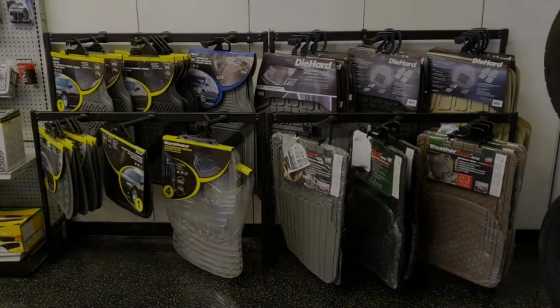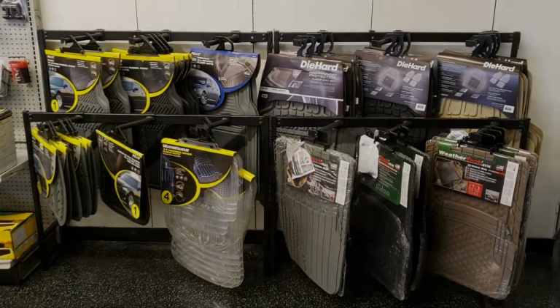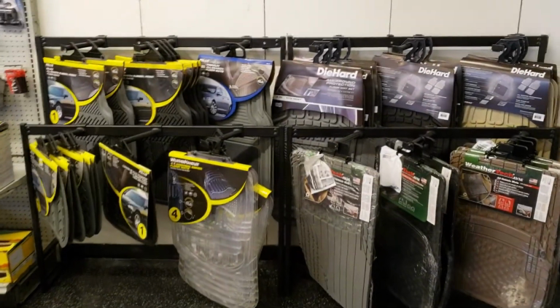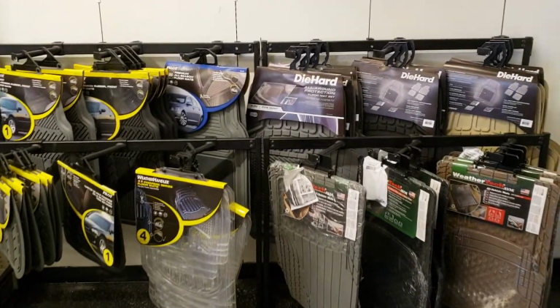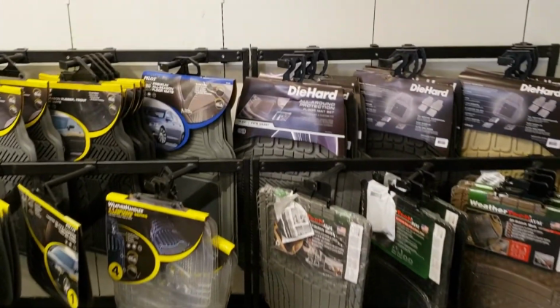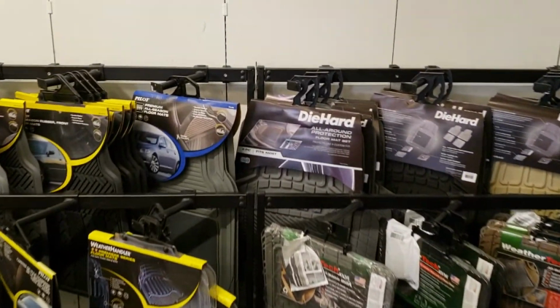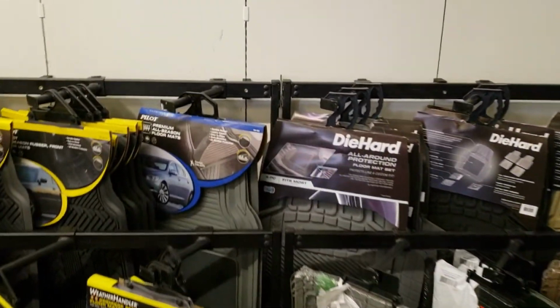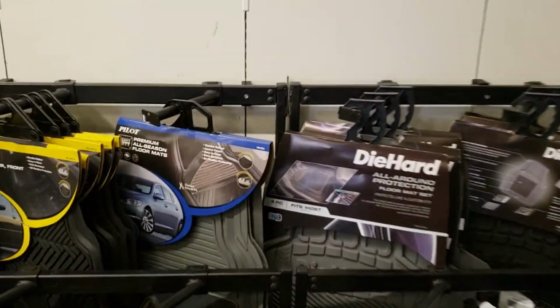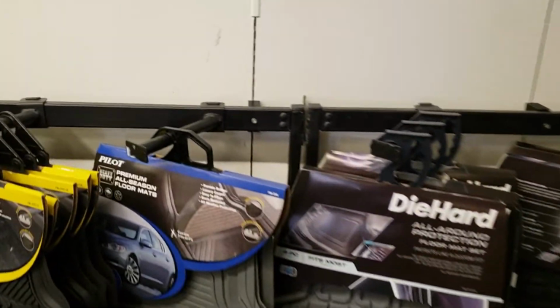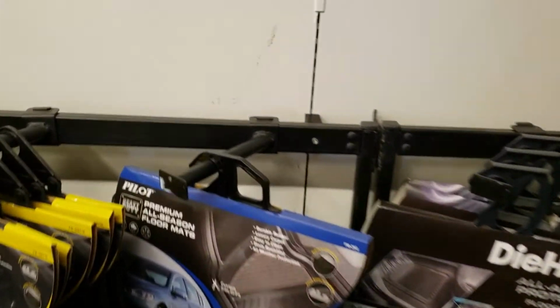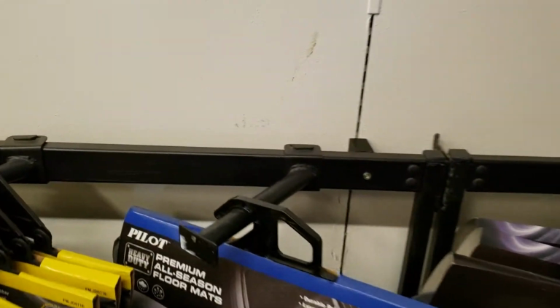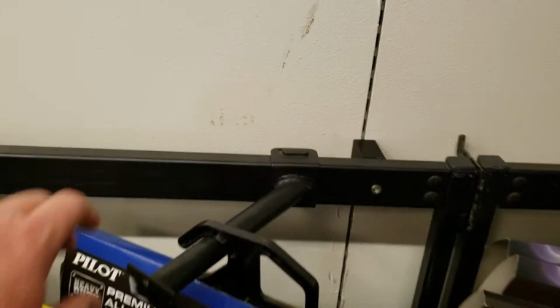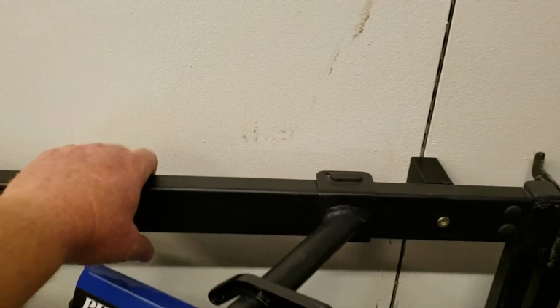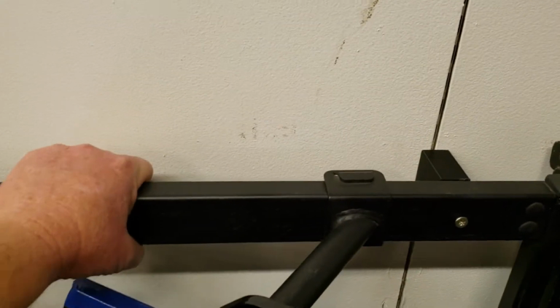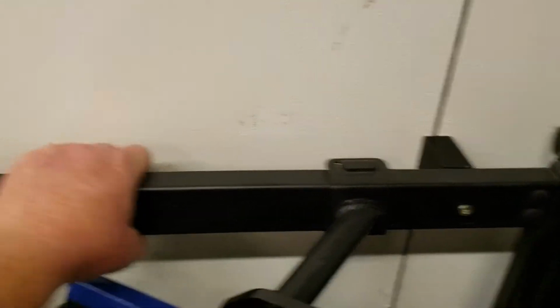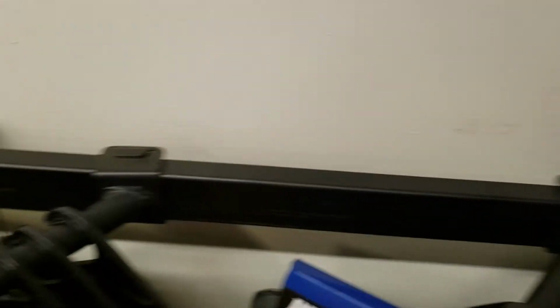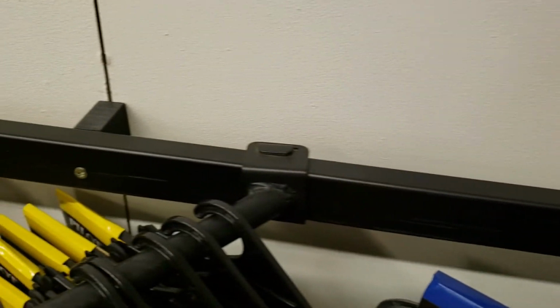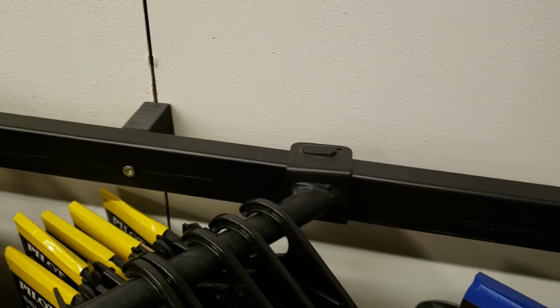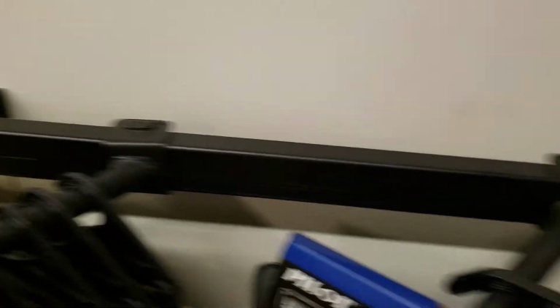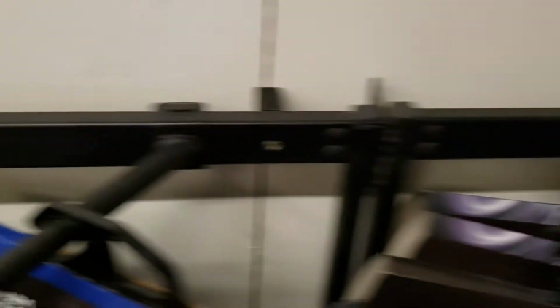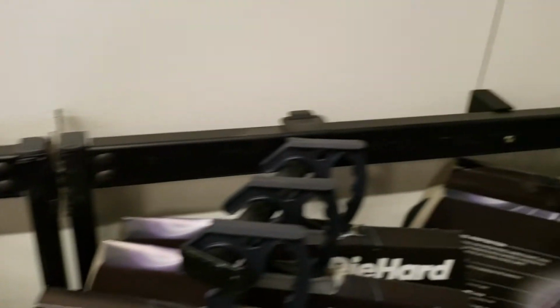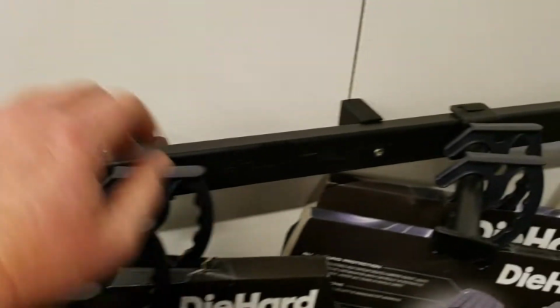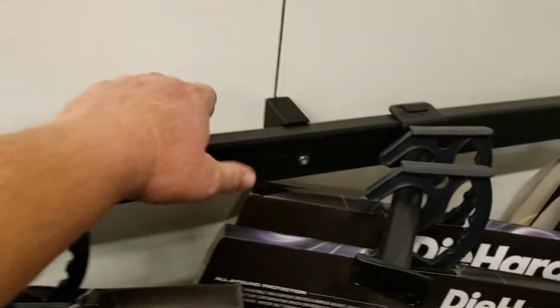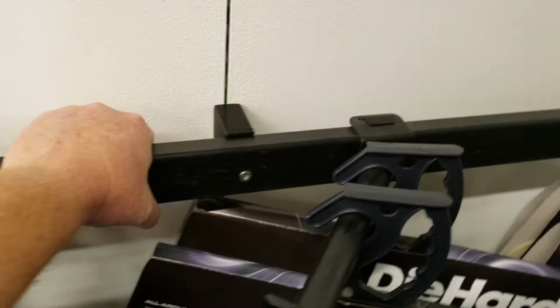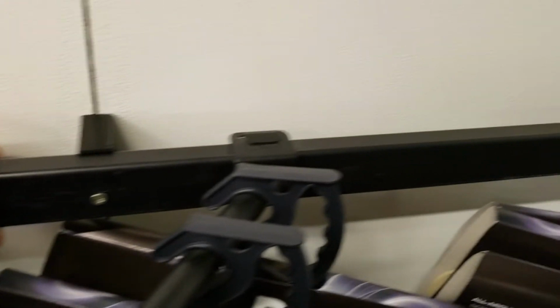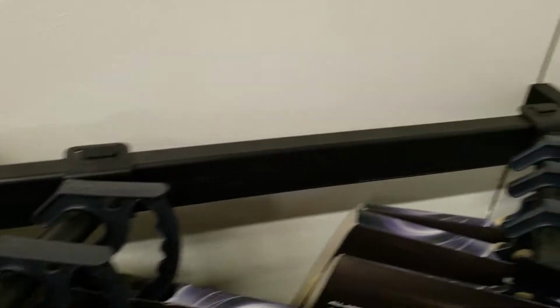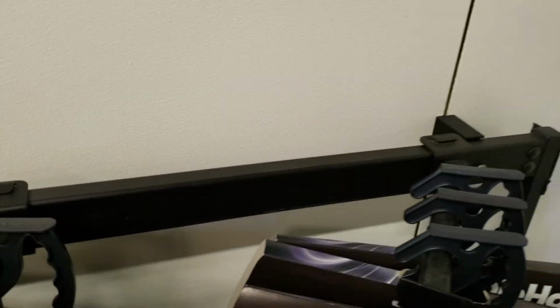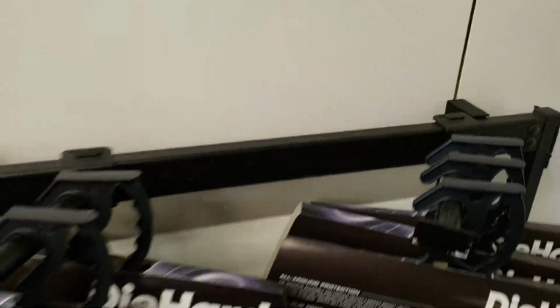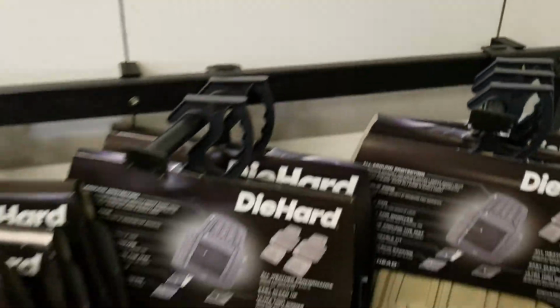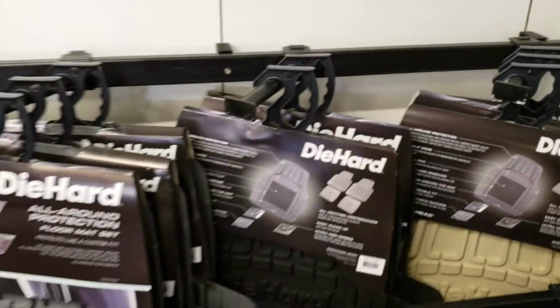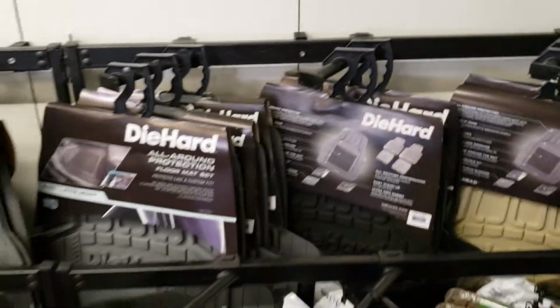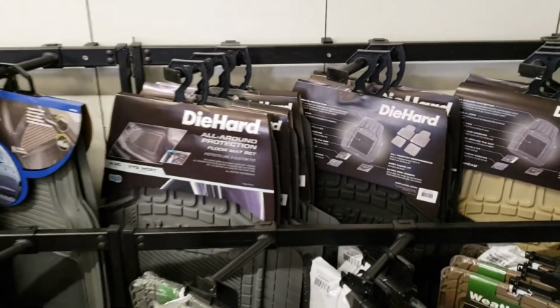Well, as you can see, it's all in place. And it looks like it's going to hold up pretty good — nice and rigid with all the weight on it. So I'm happy with that.